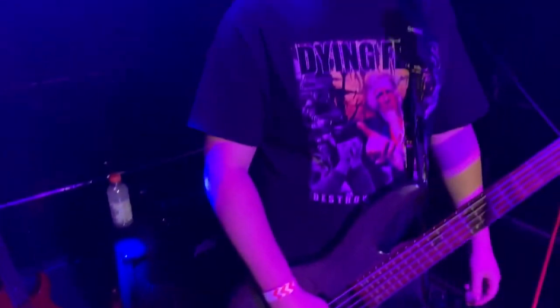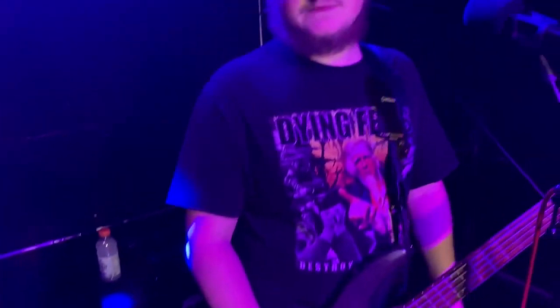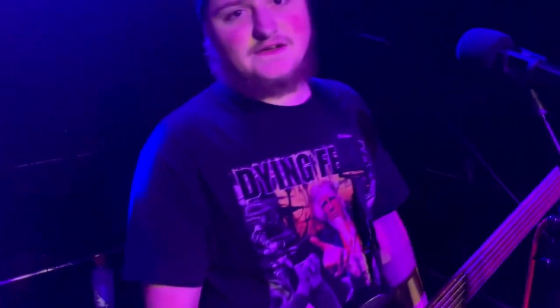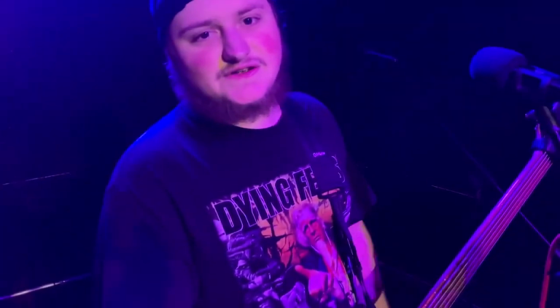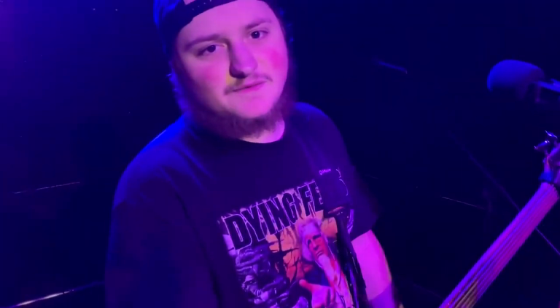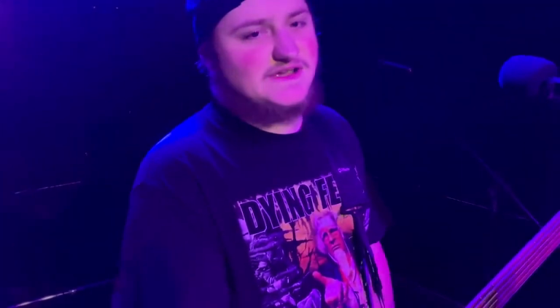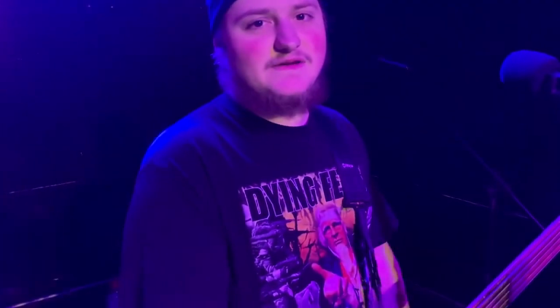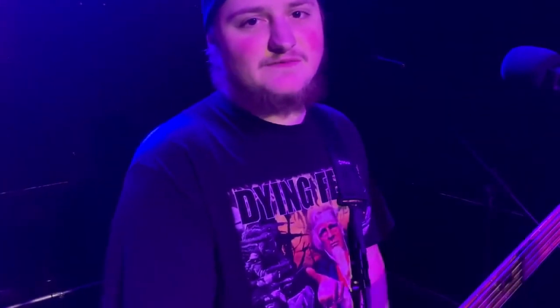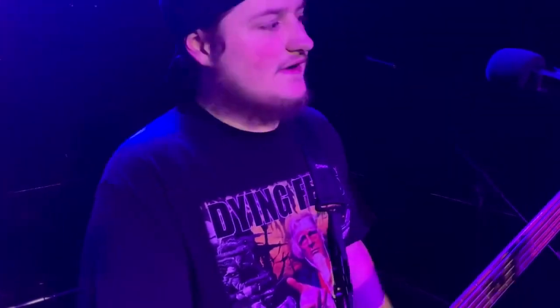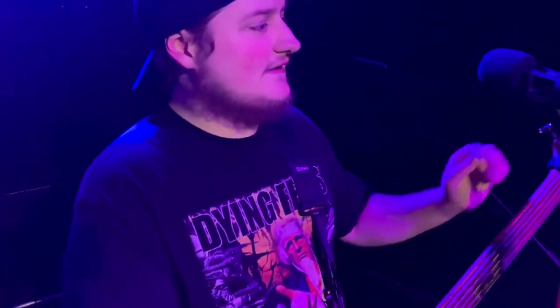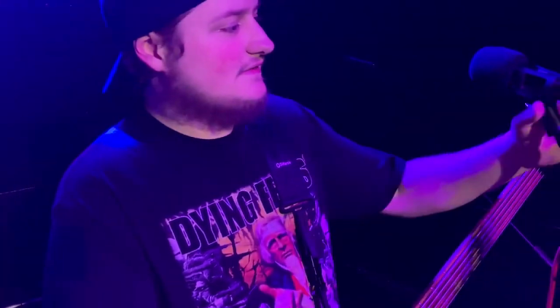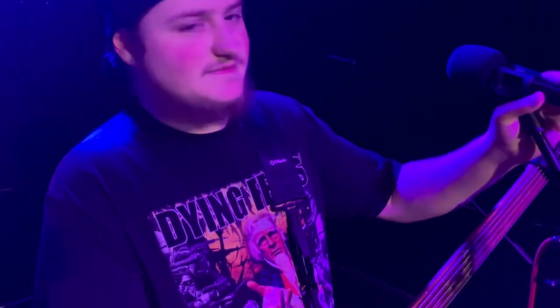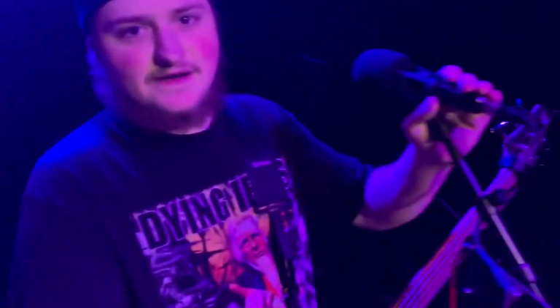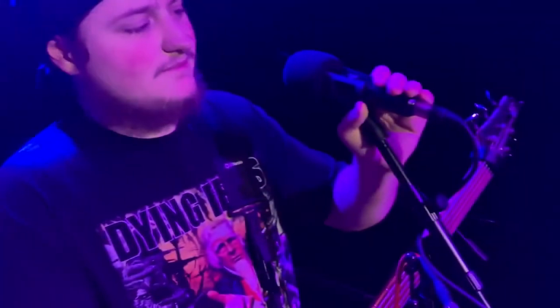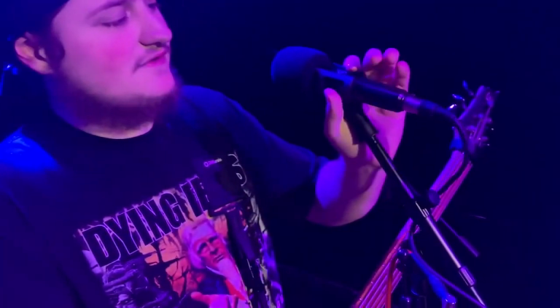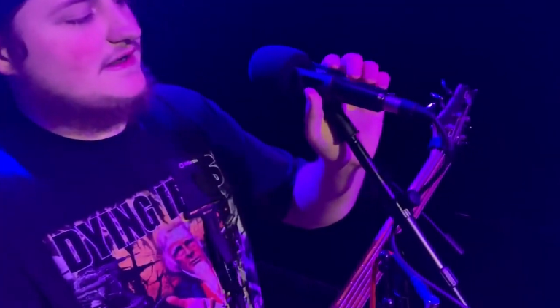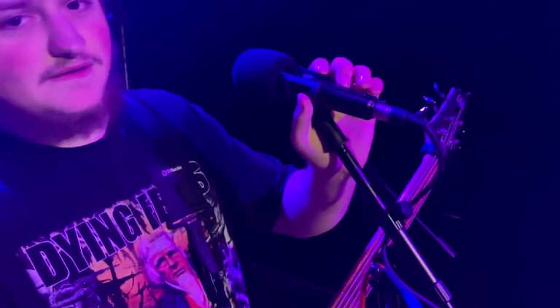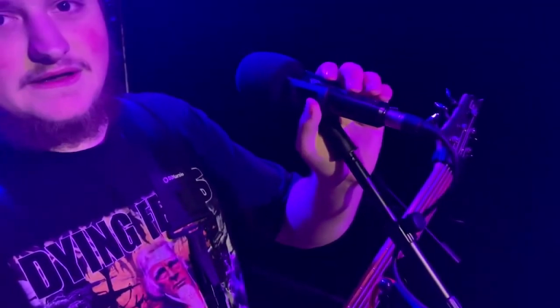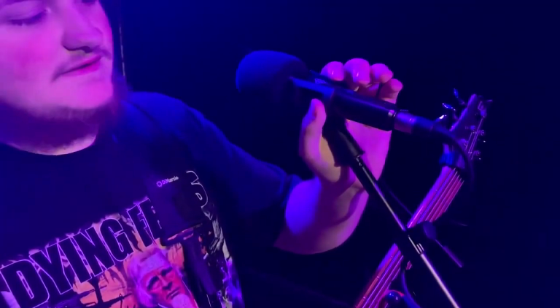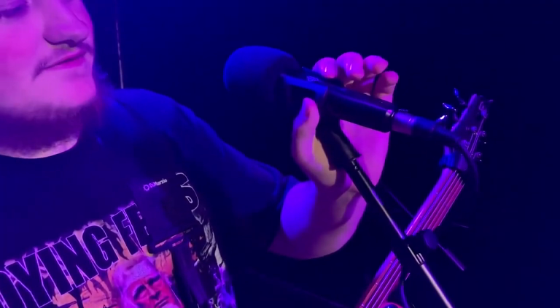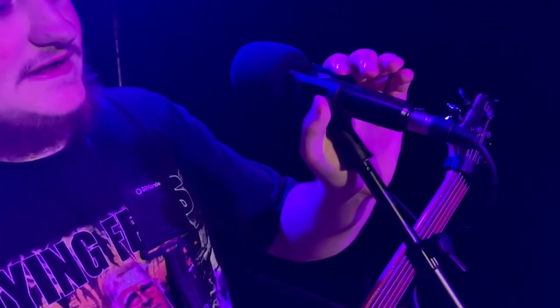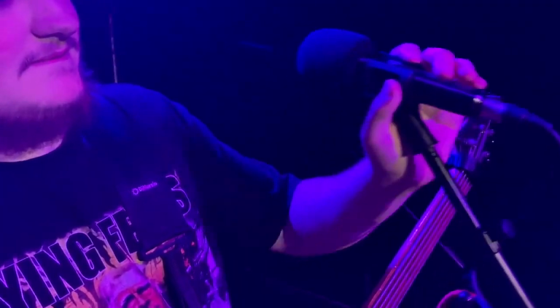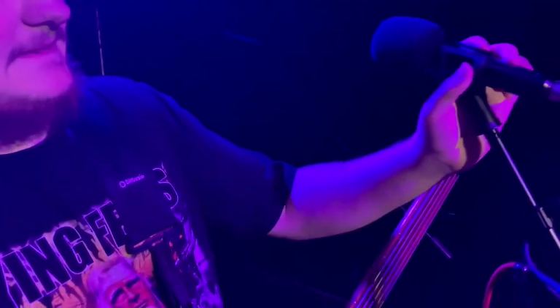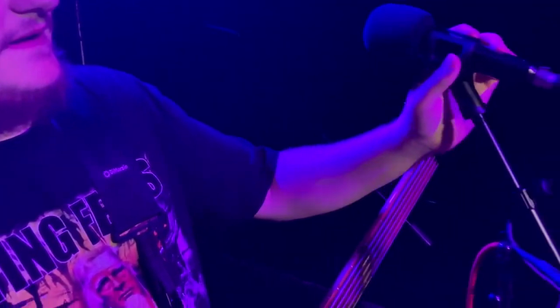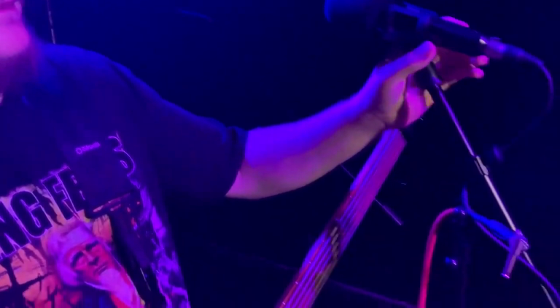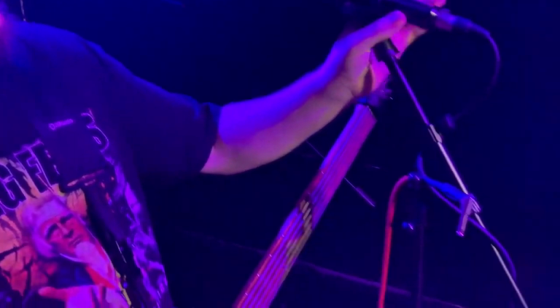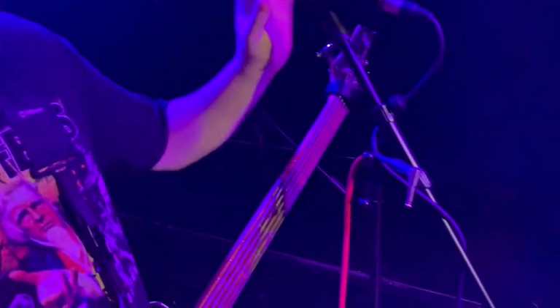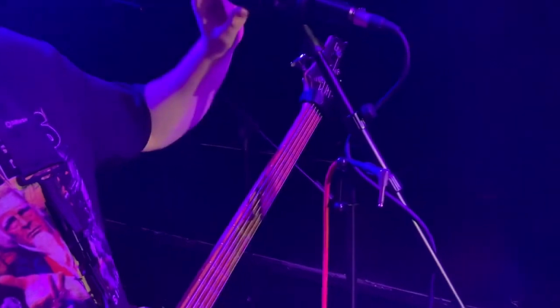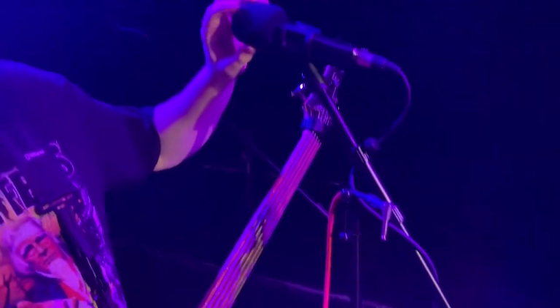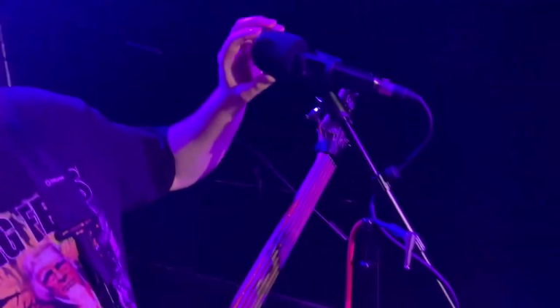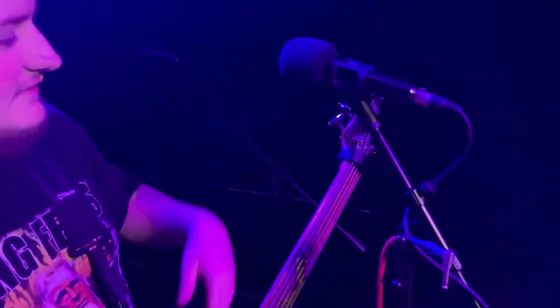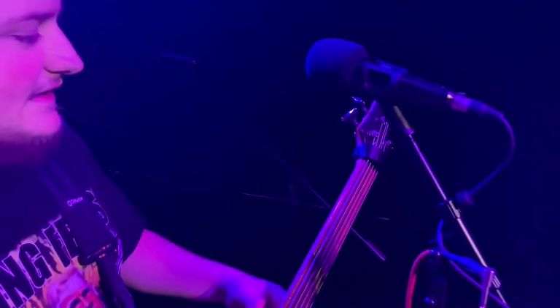Josh from Morningside giving you guys a rig rundown. My microphone right here, Telefunken M80, got the foam cover on it.